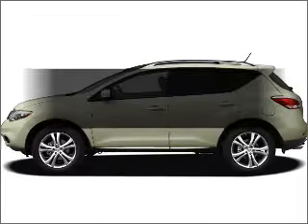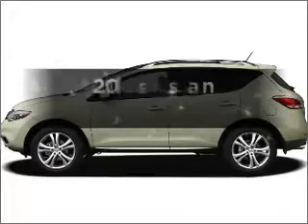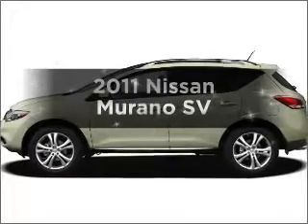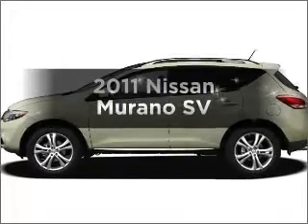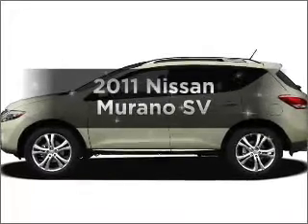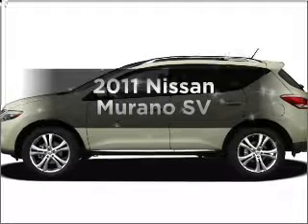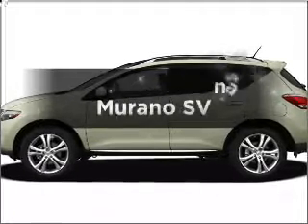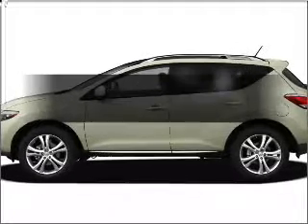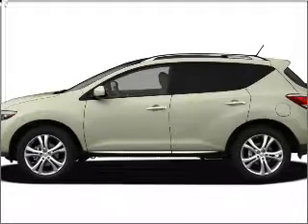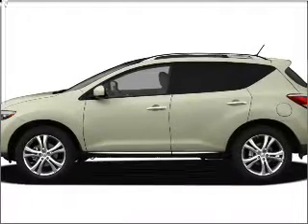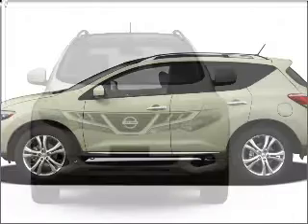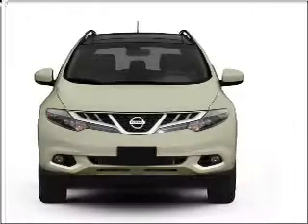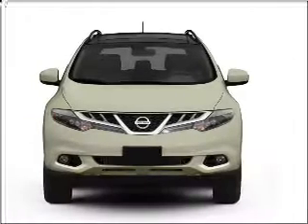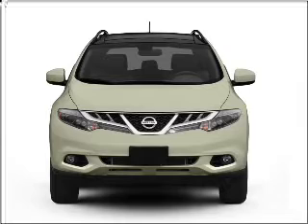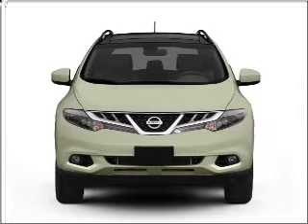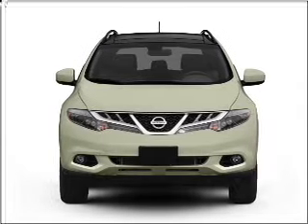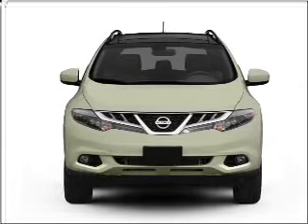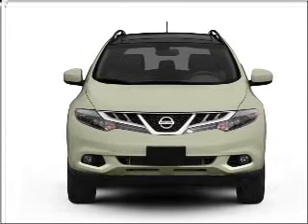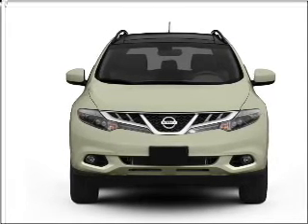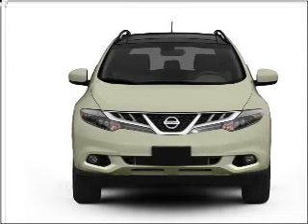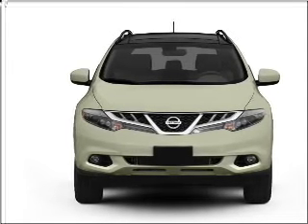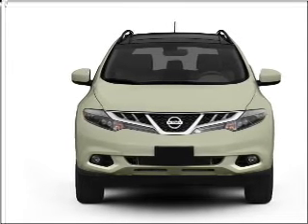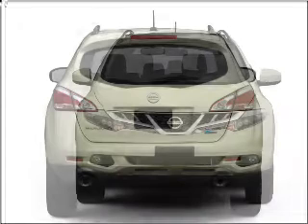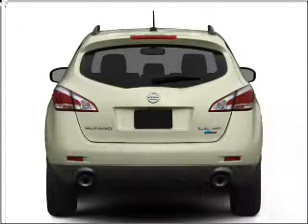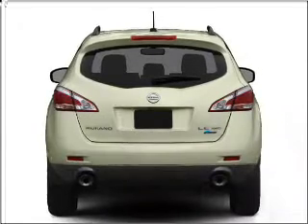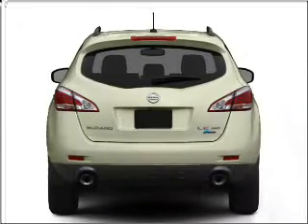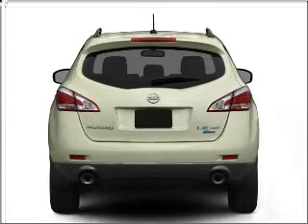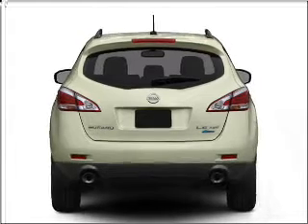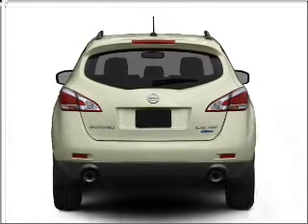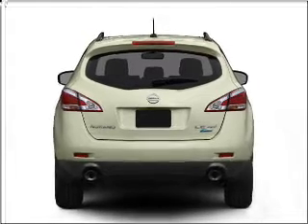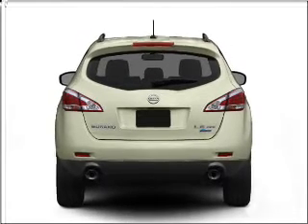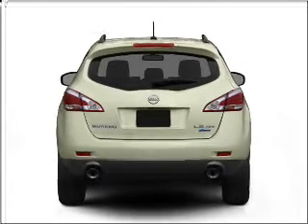Get noticed in this 2011 Nissan Murano. If you're looking for an automobile with great attributes, look no further. With a solid six-cylinder engine that responds smoothly to its automatic transmission, the anti-lock braking system will keep you safe on the road.